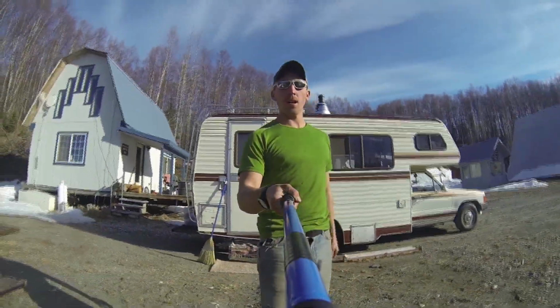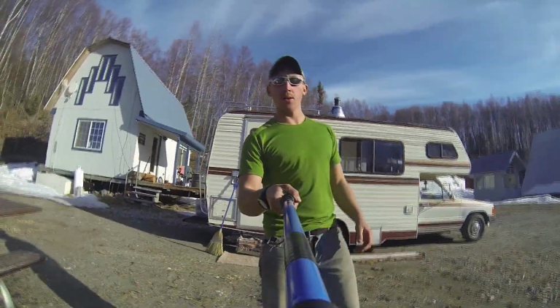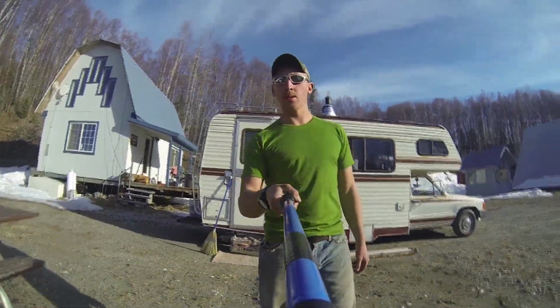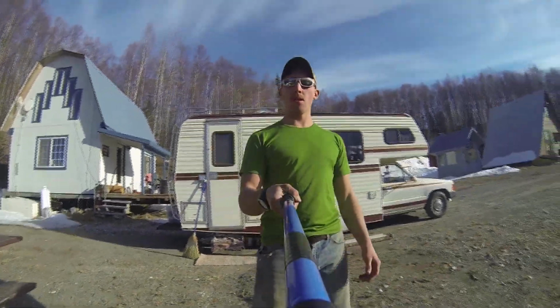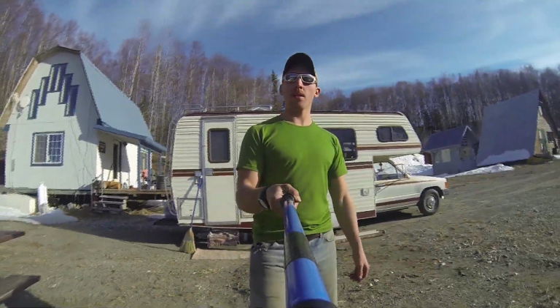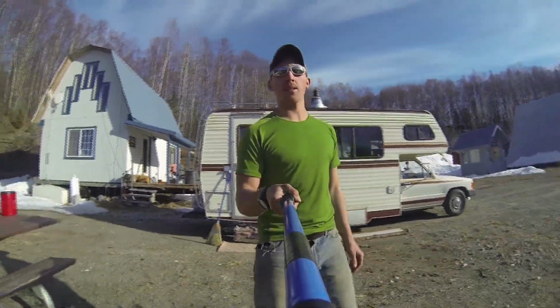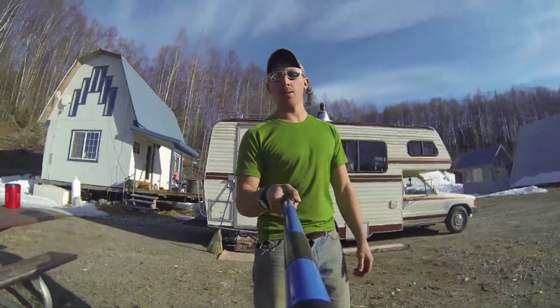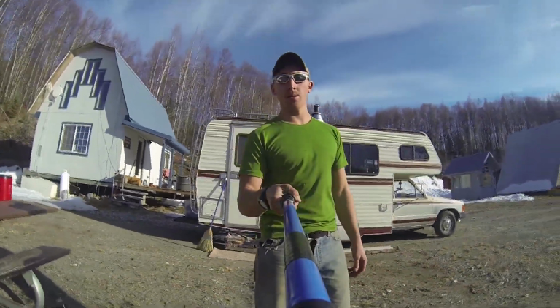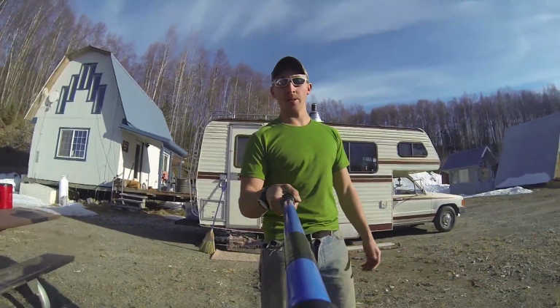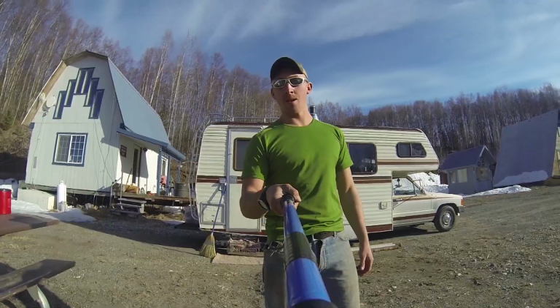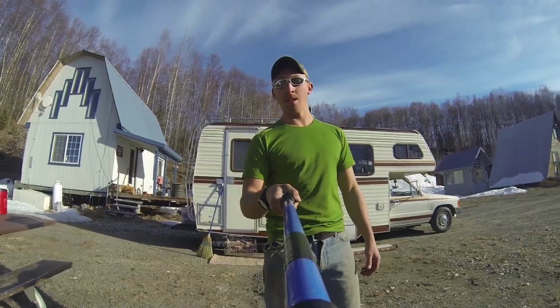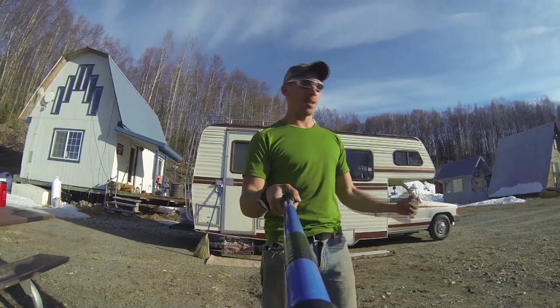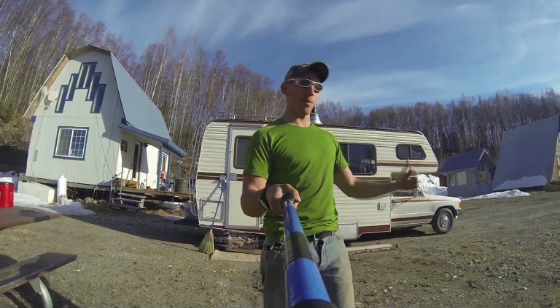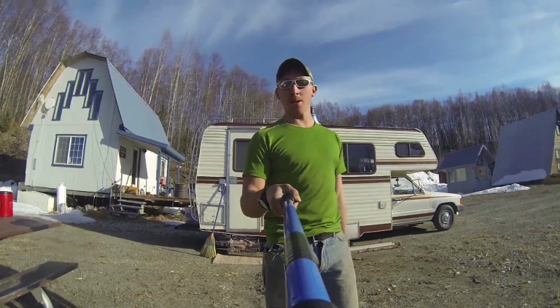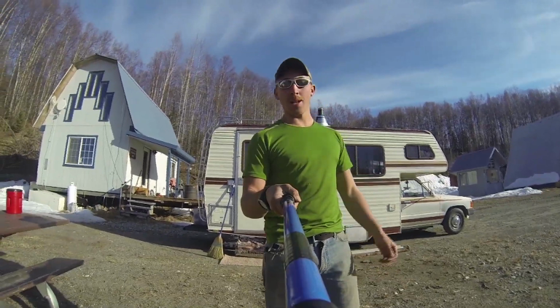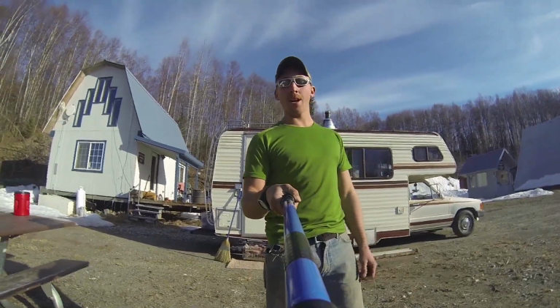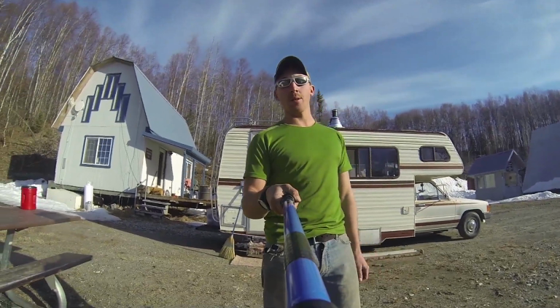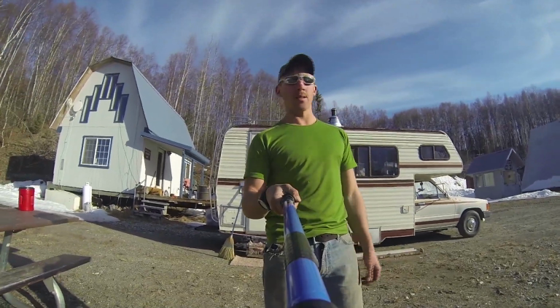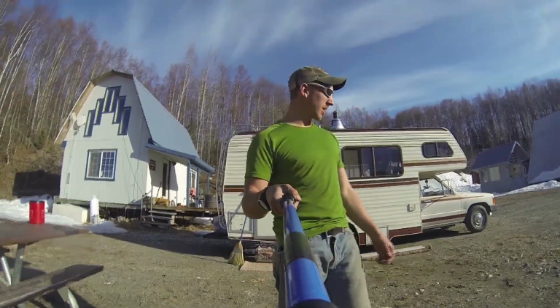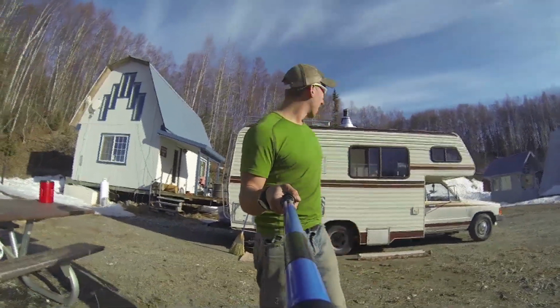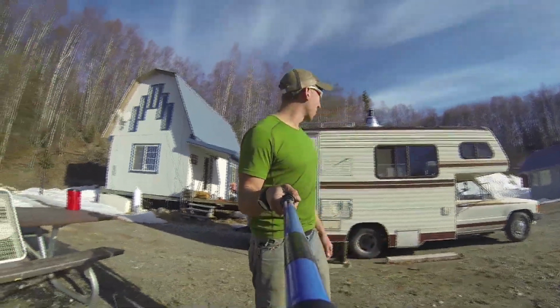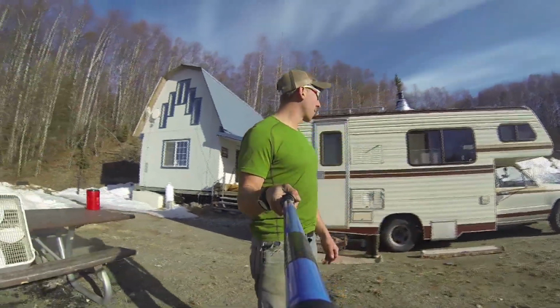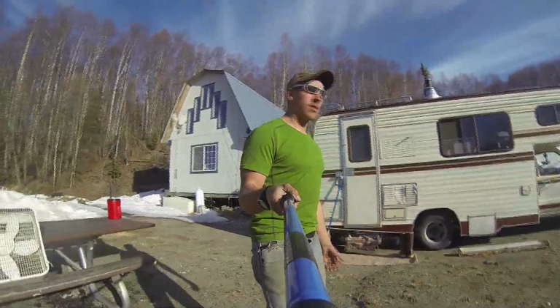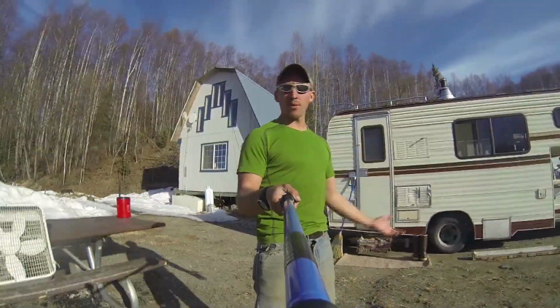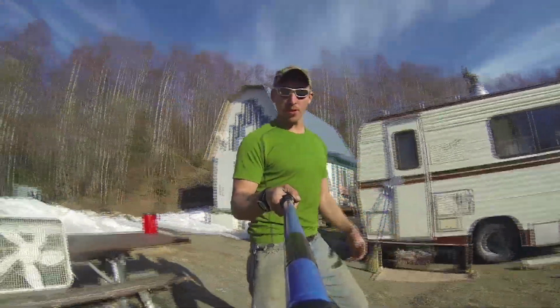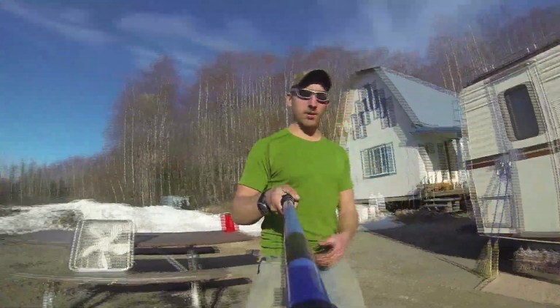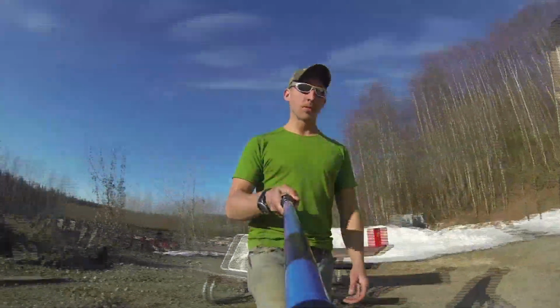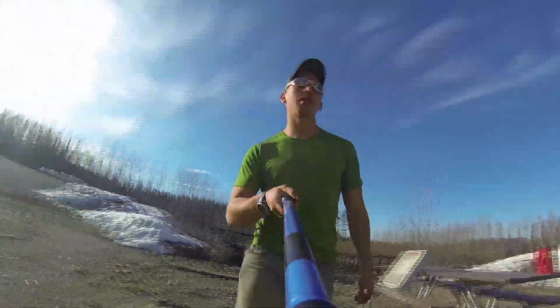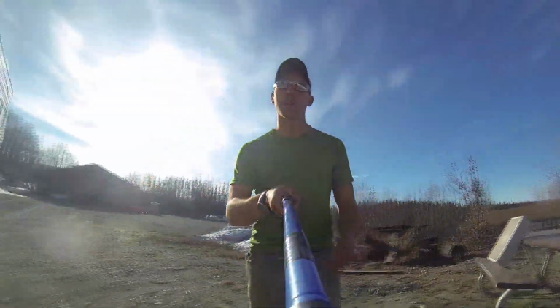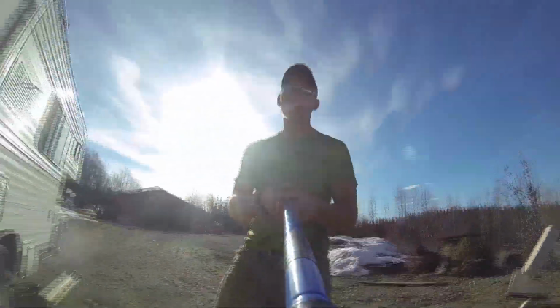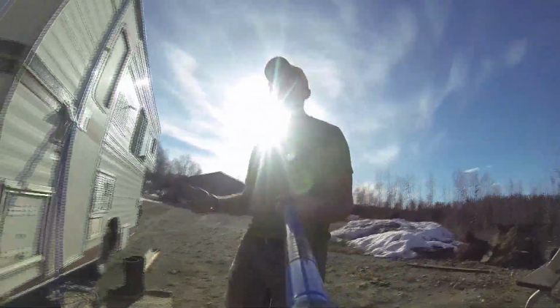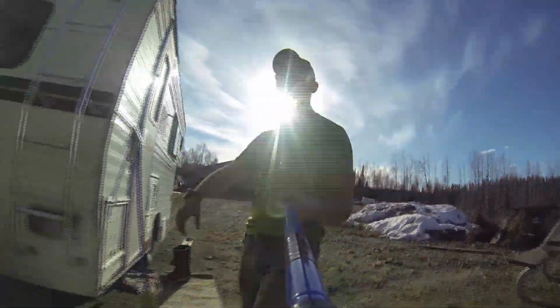Hey YouTubers, this is Carter. I've had a lot of requests to do a video on the motorhome — it's an '85 Toyota — so let me go ahead and give you a quick tour.